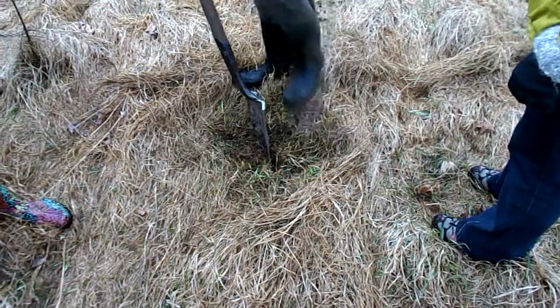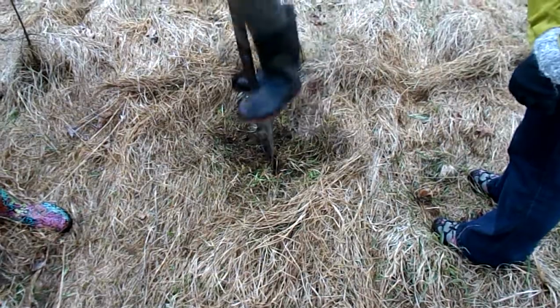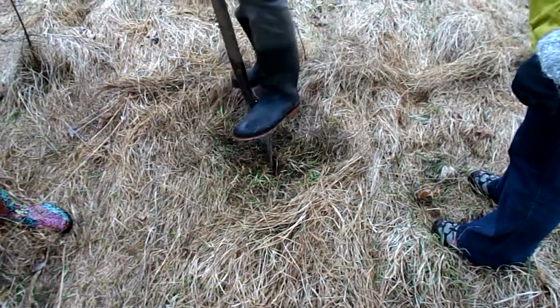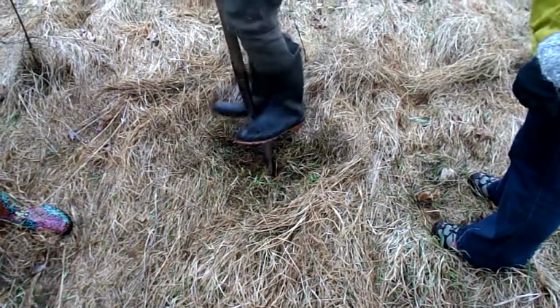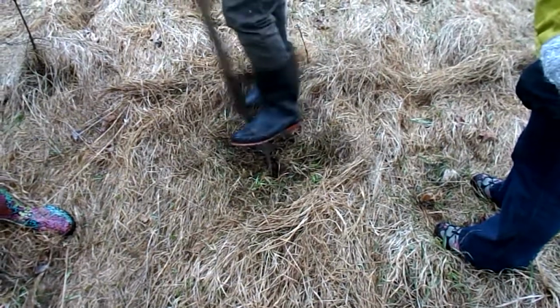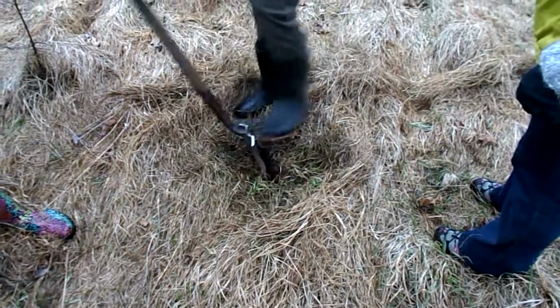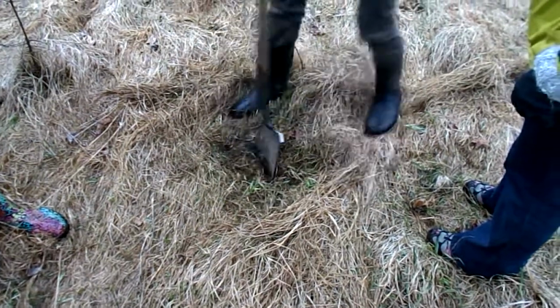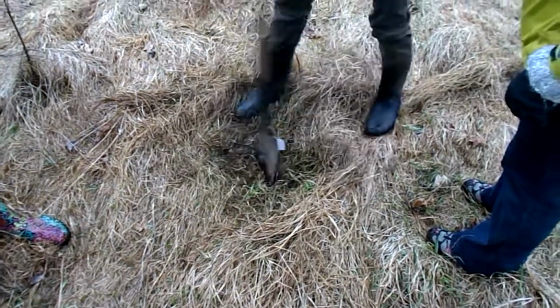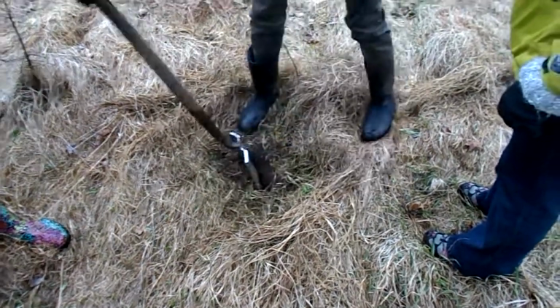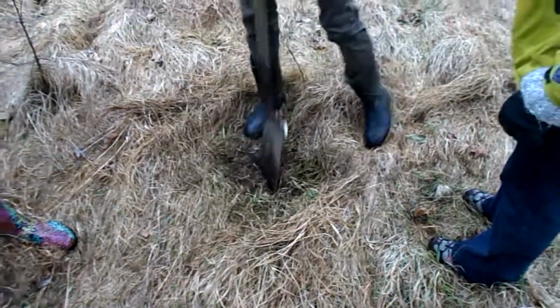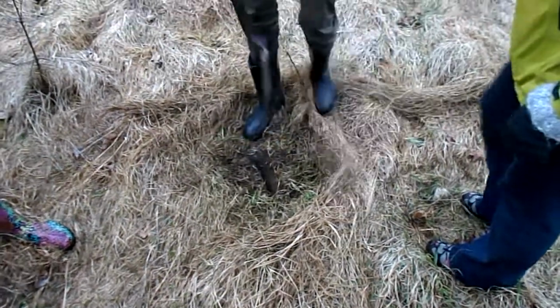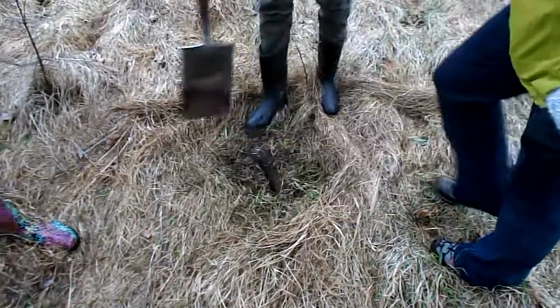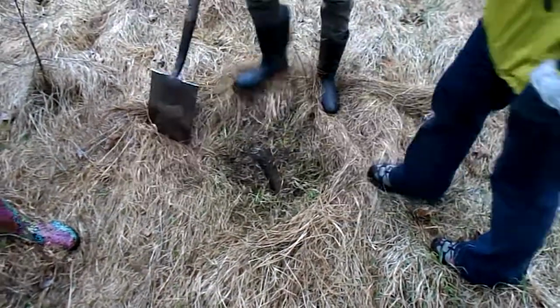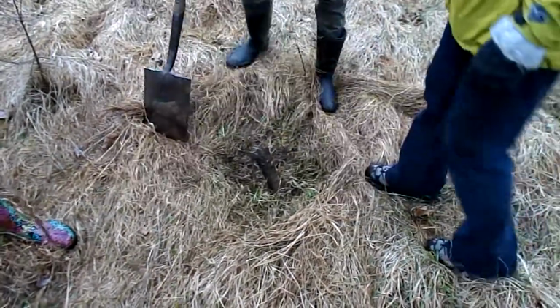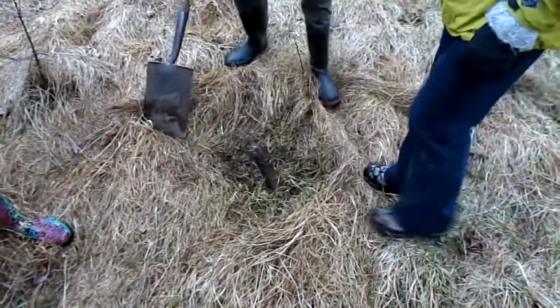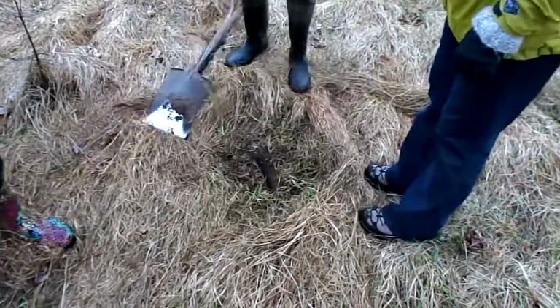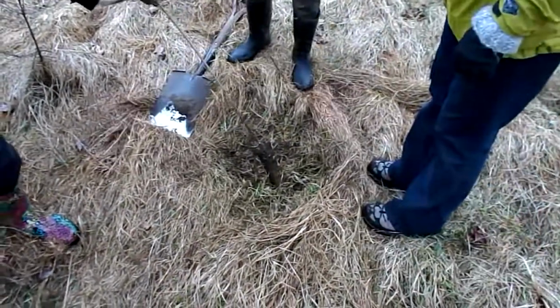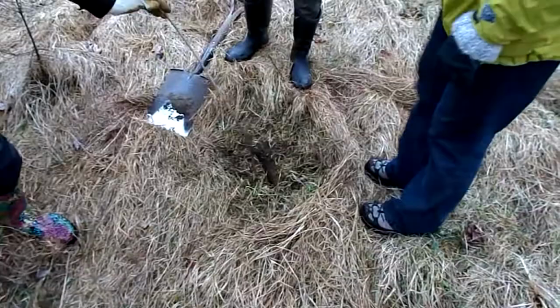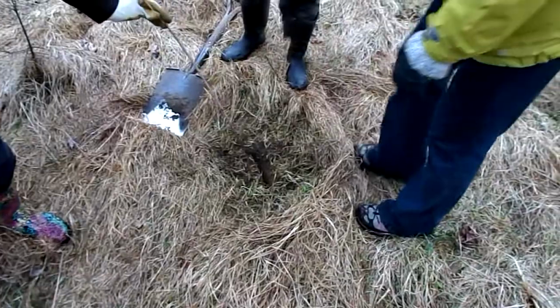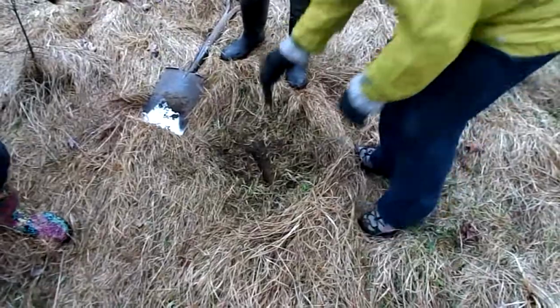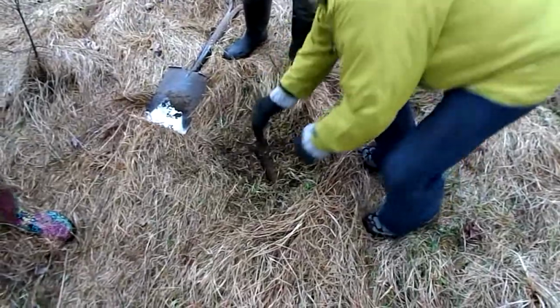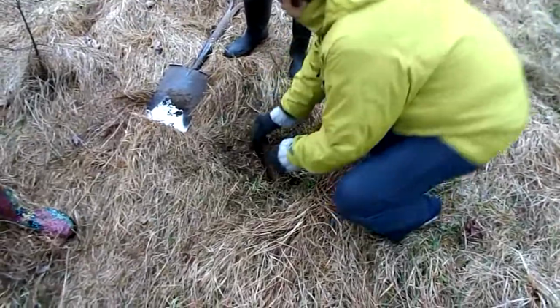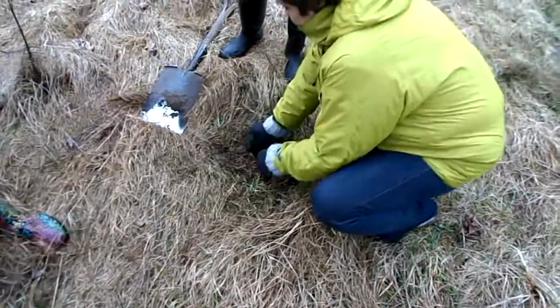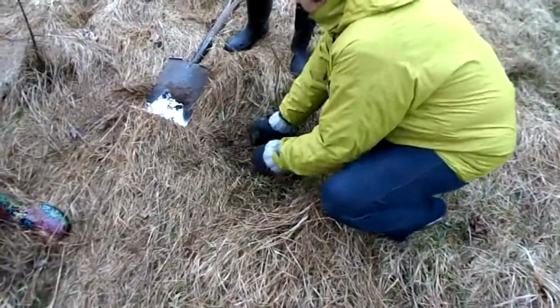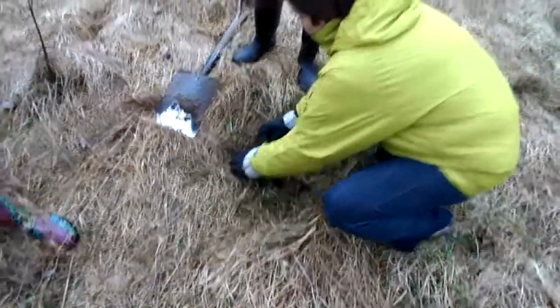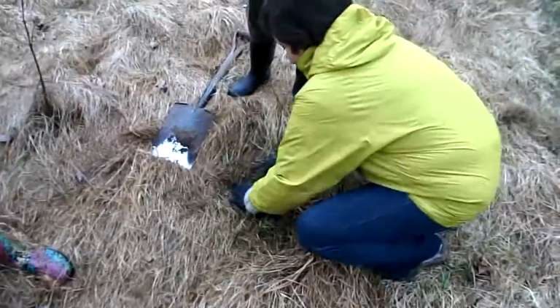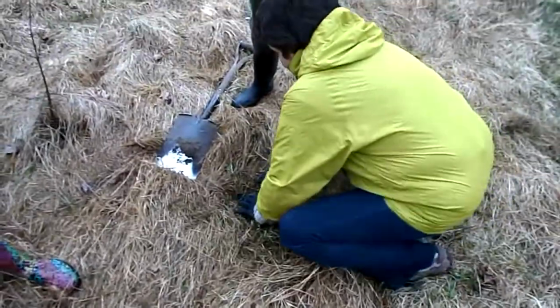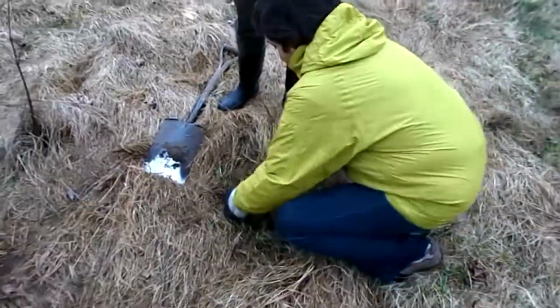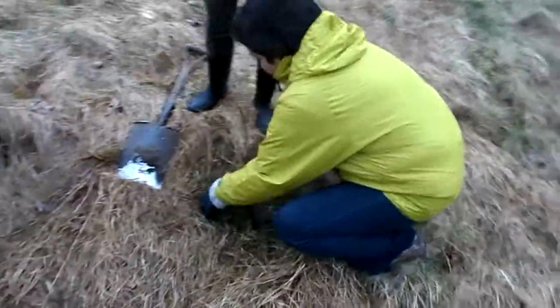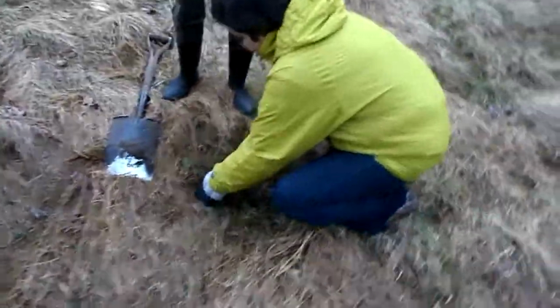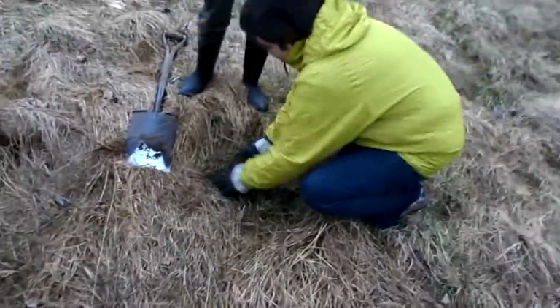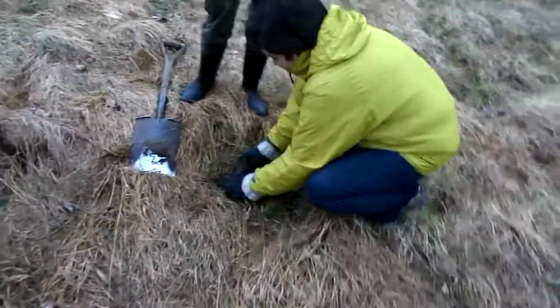Have a little bit more. And the tree goes... Watch this. Right here? Yeah. More? Two feet.